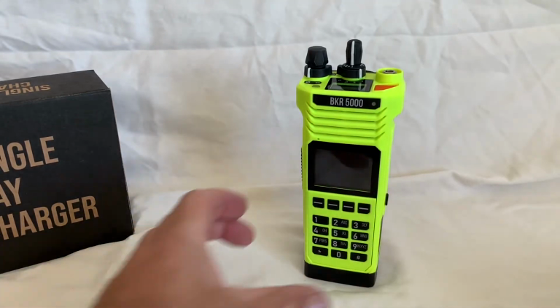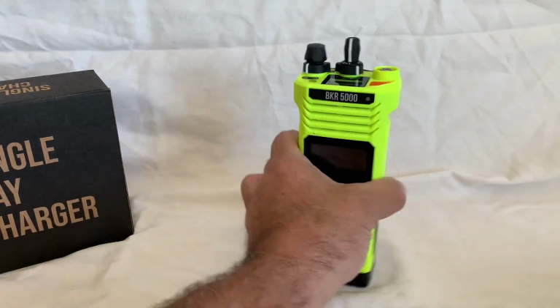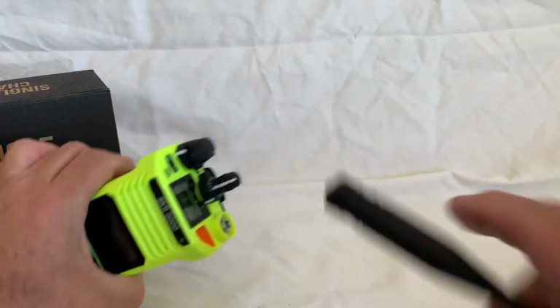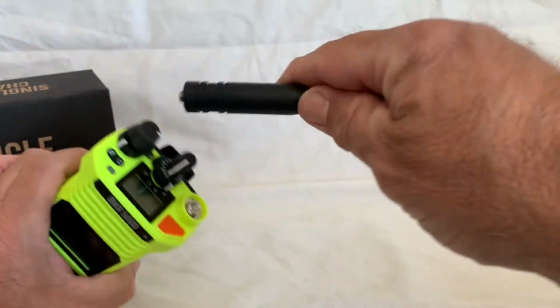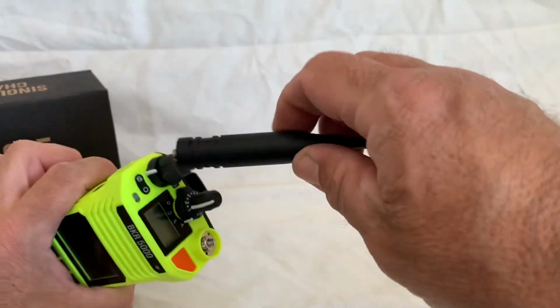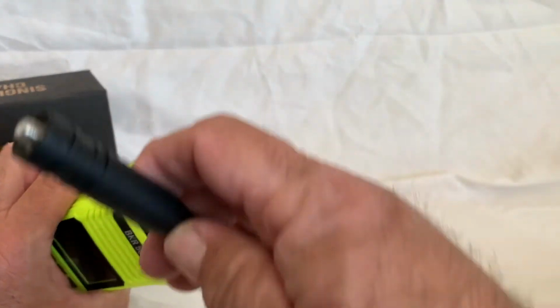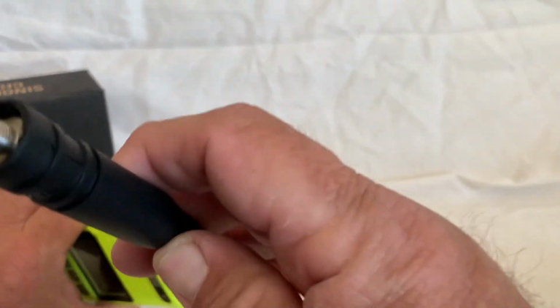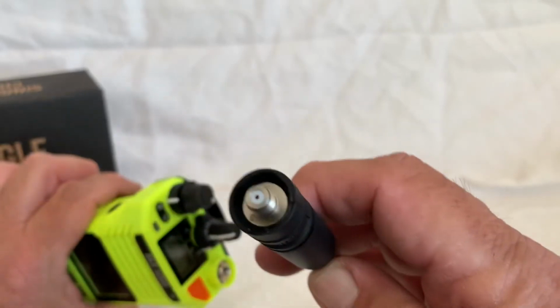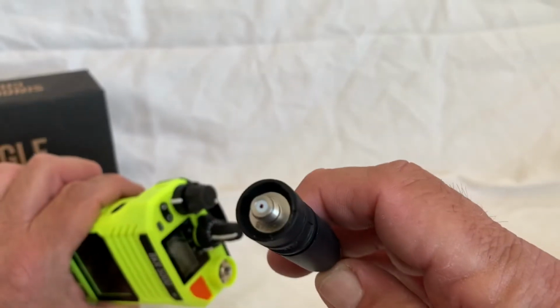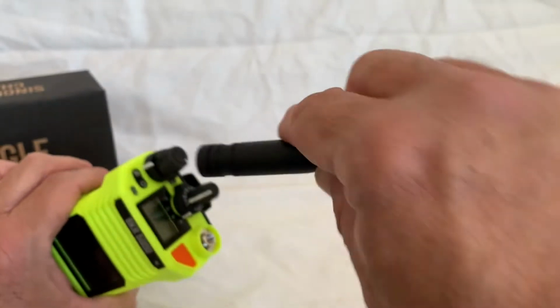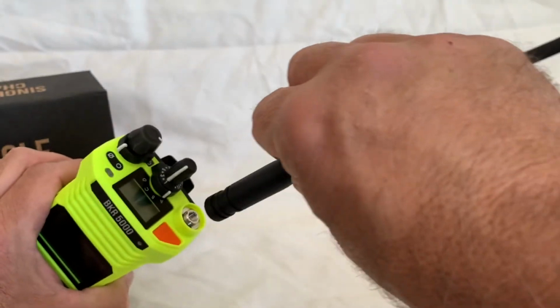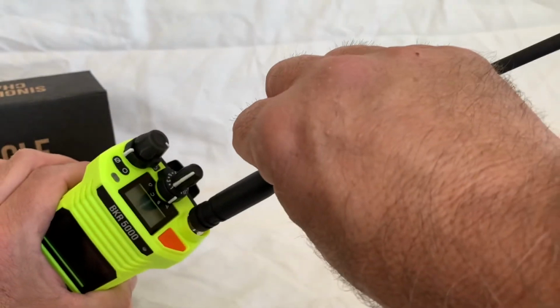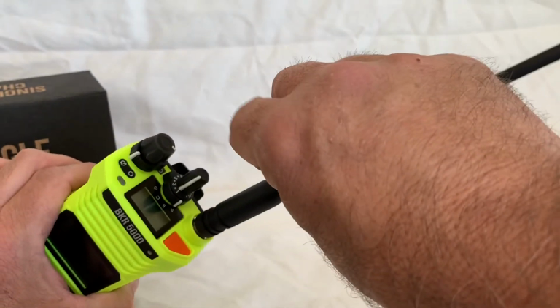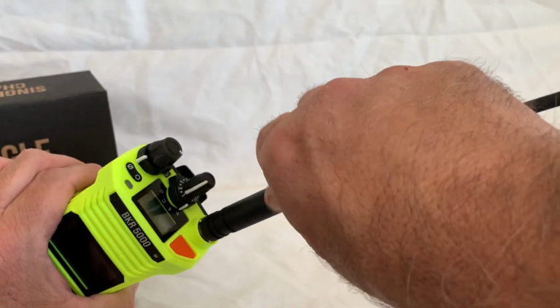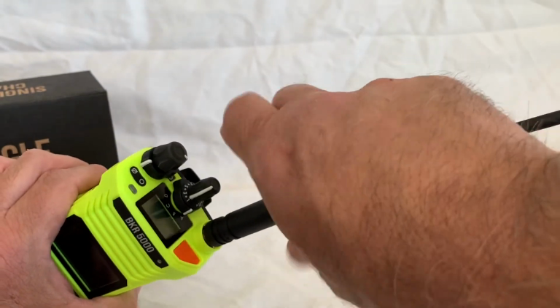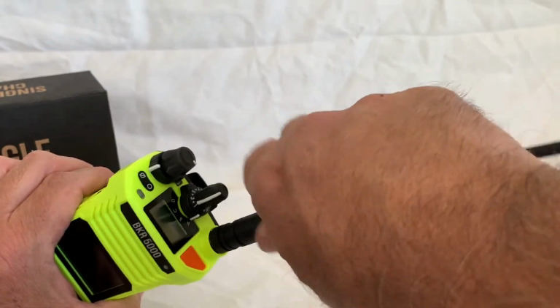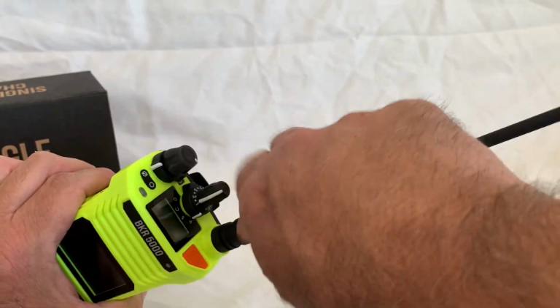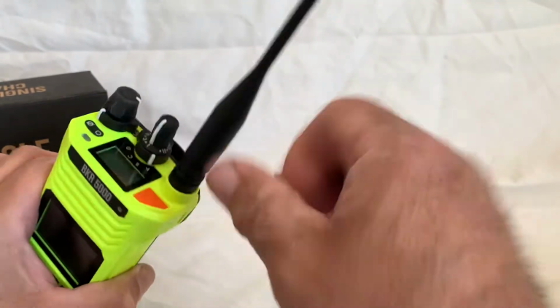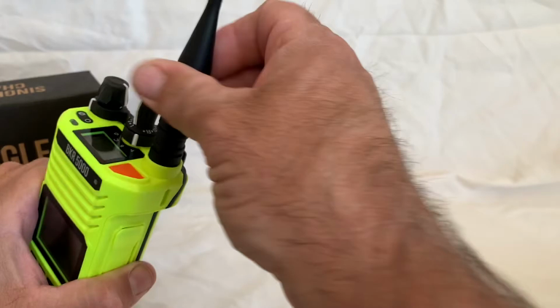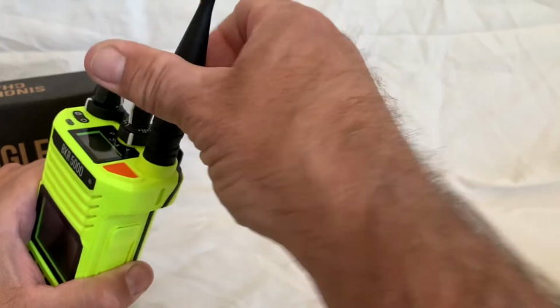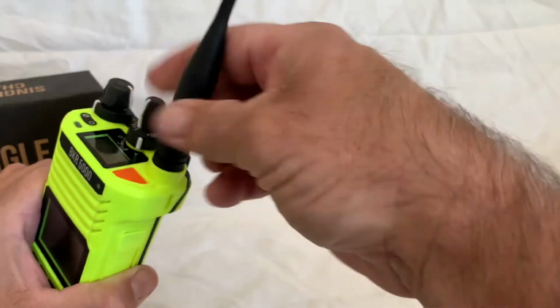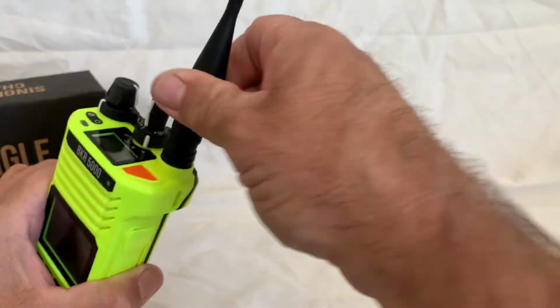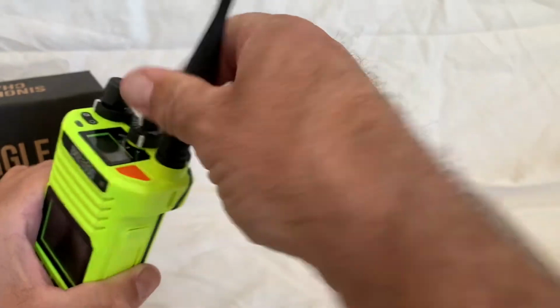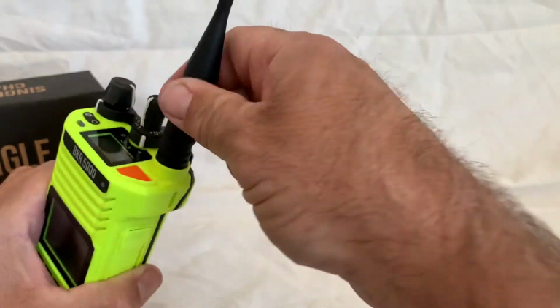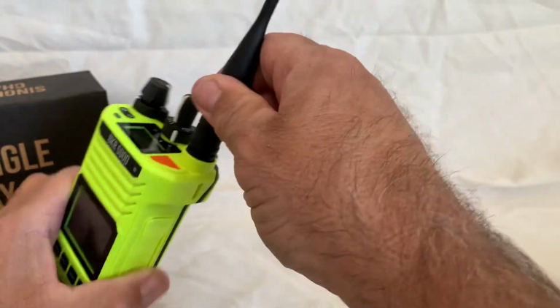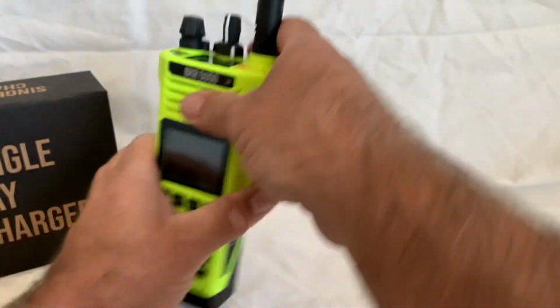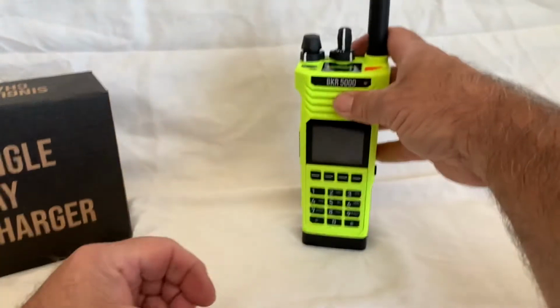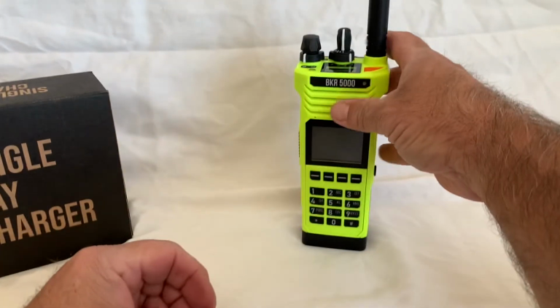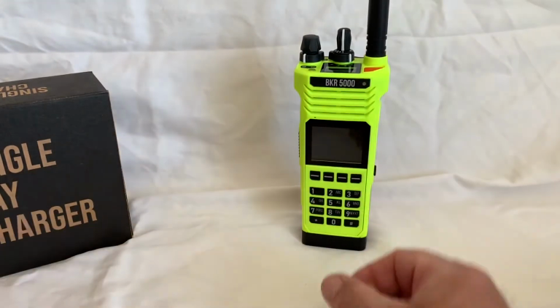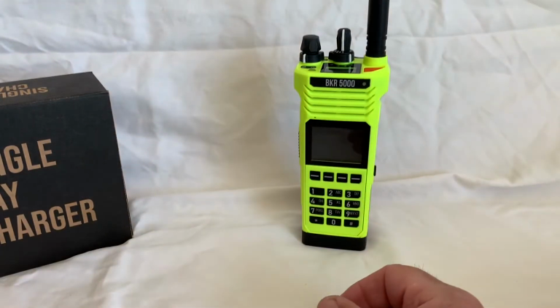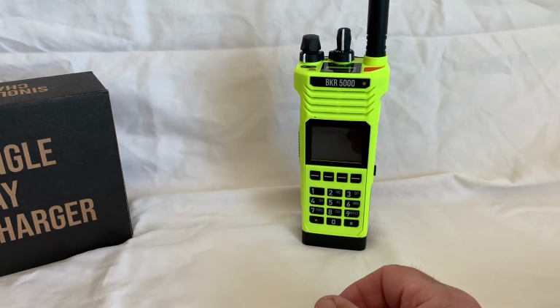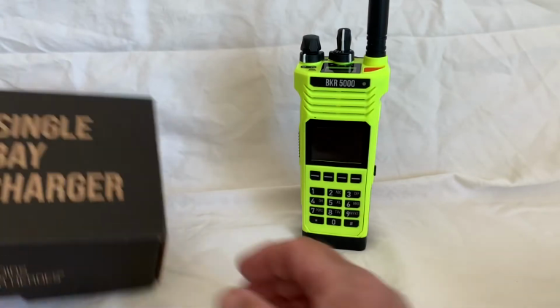Let's put the antenna on while we're here — it's an SMA antenna and it just screws on like that.